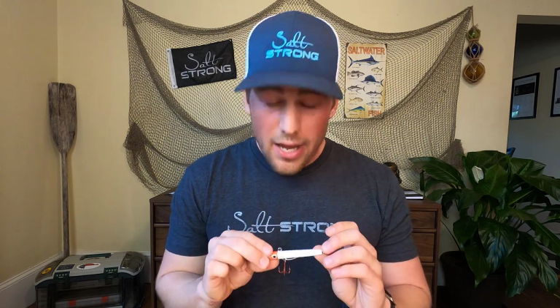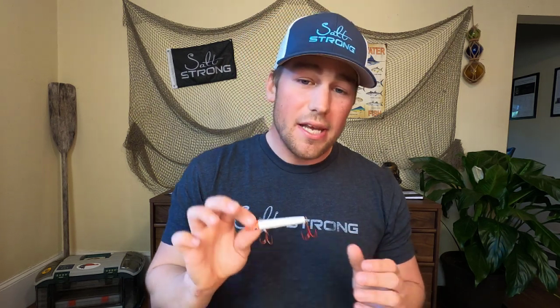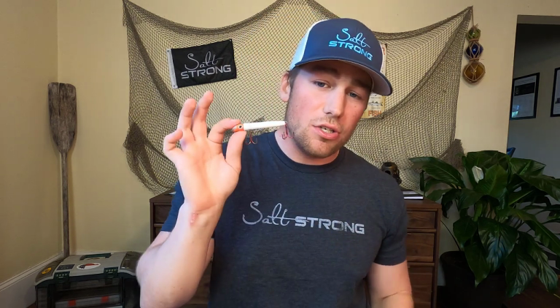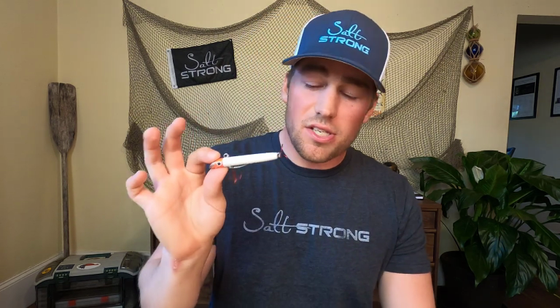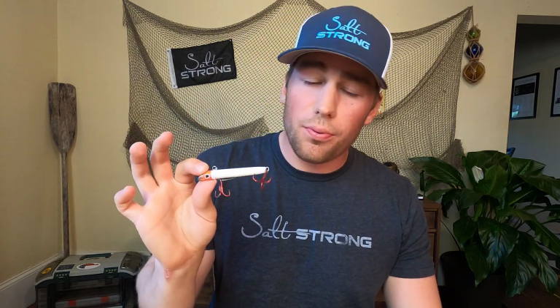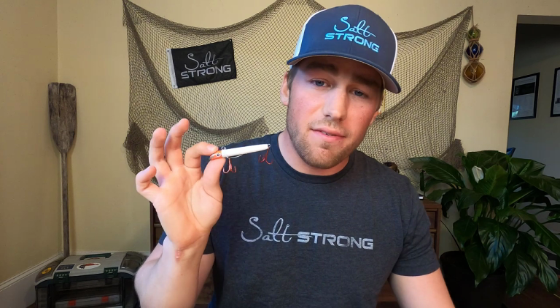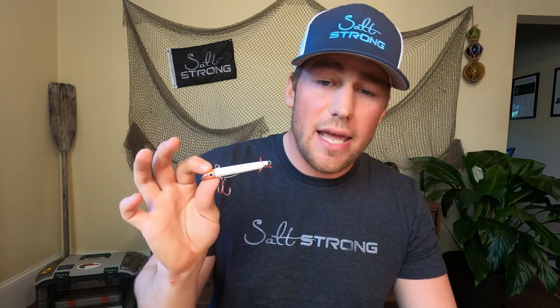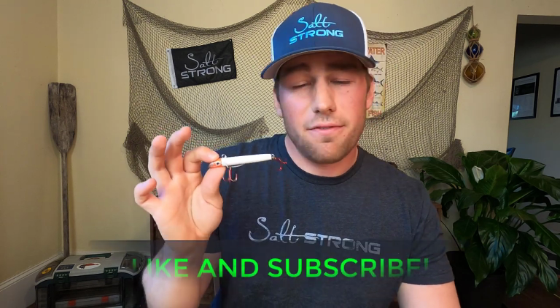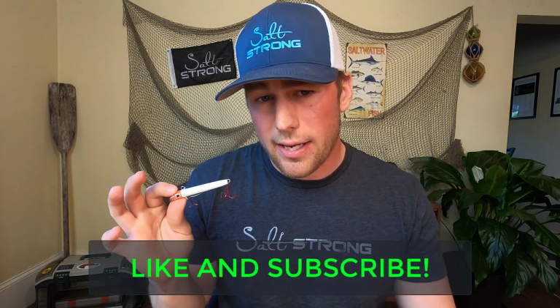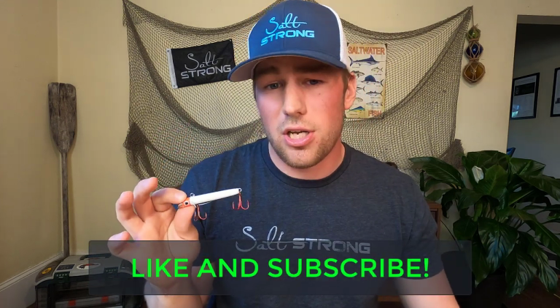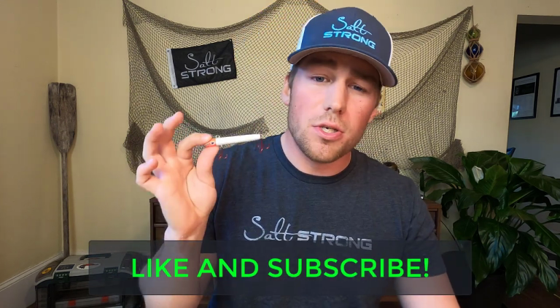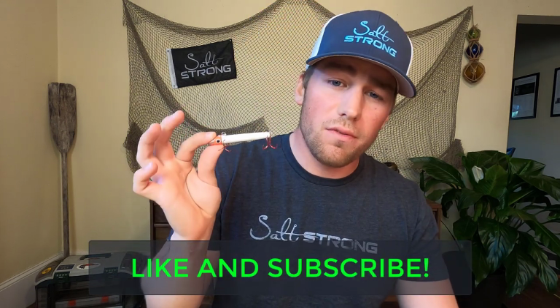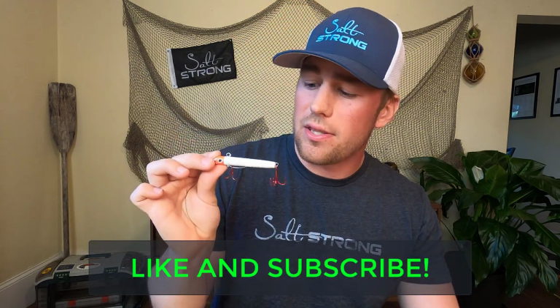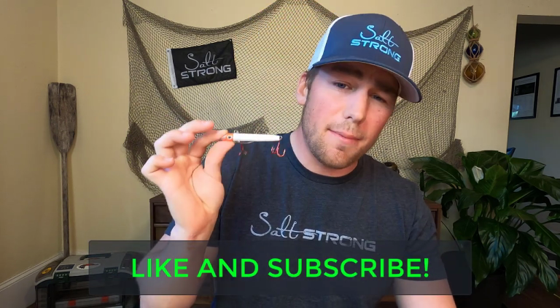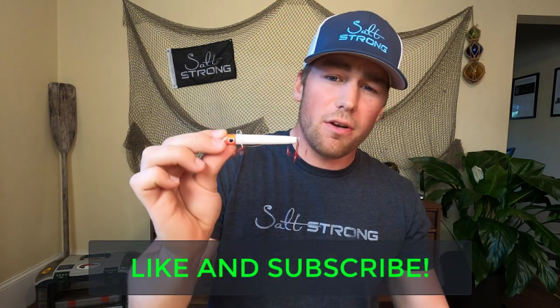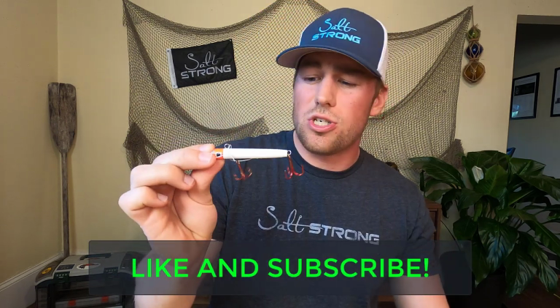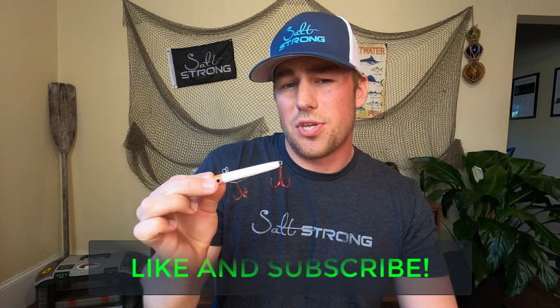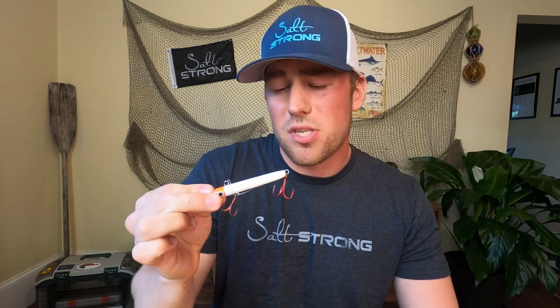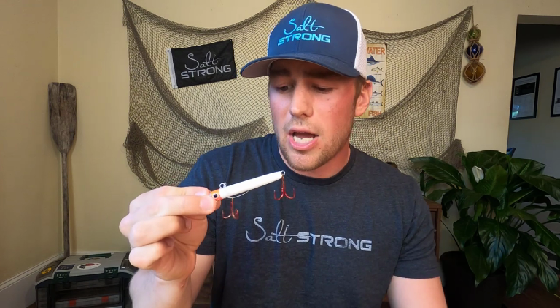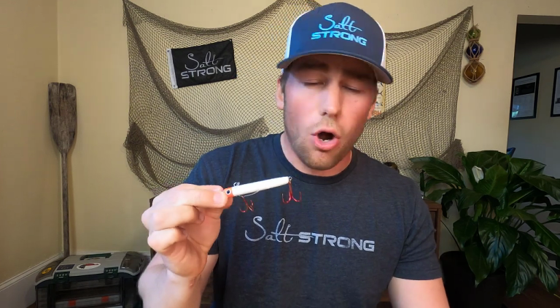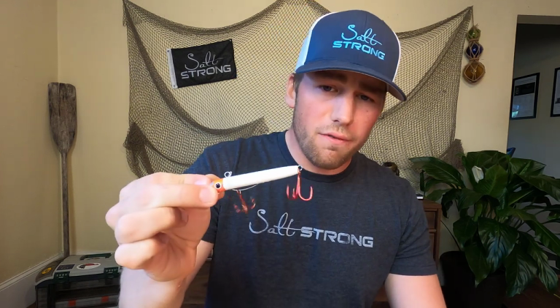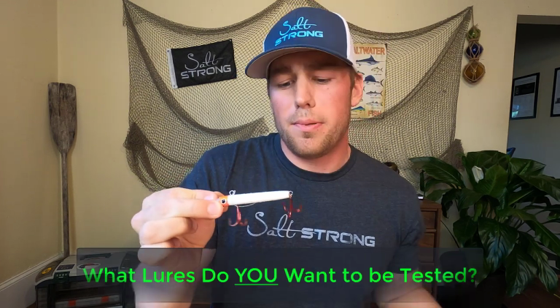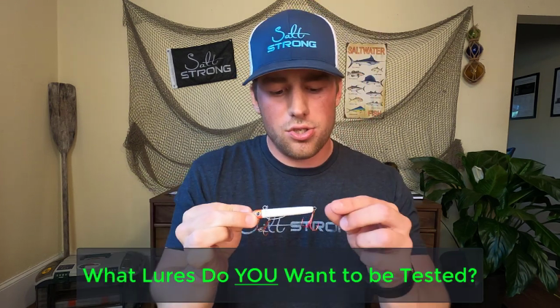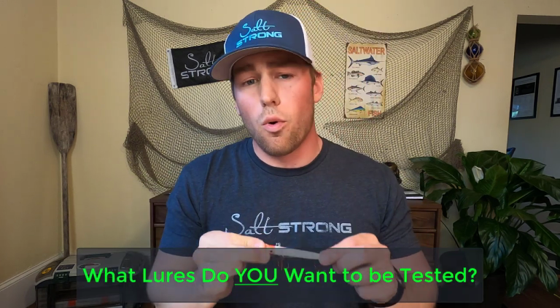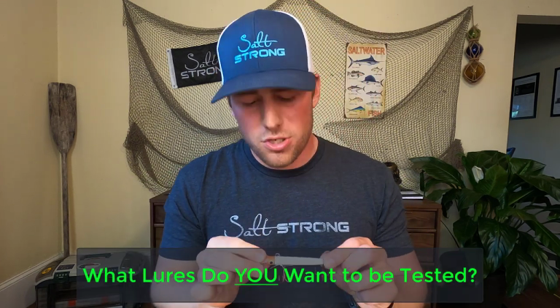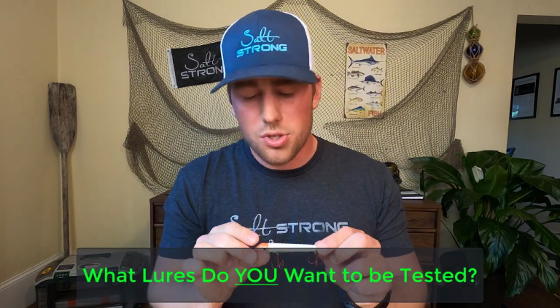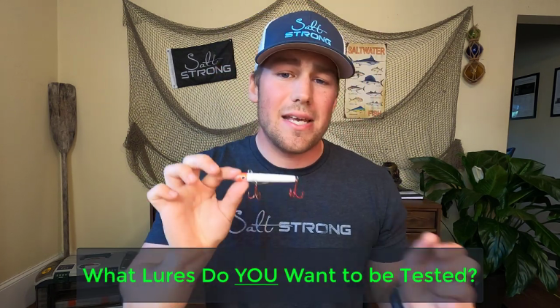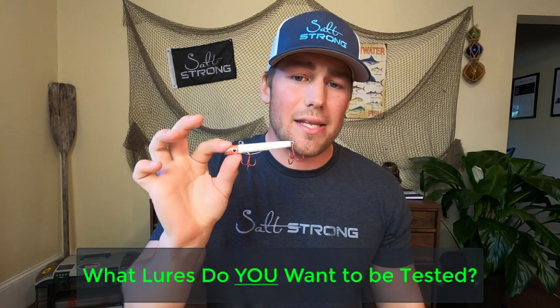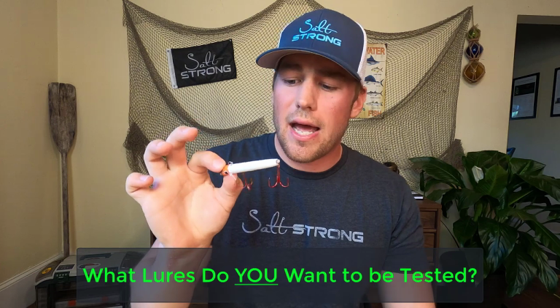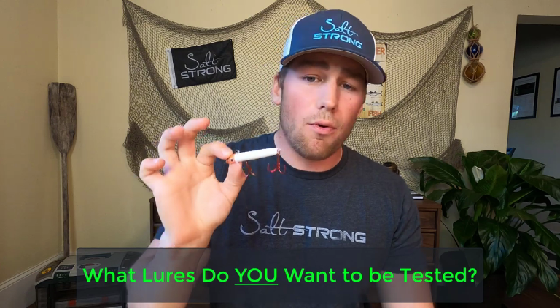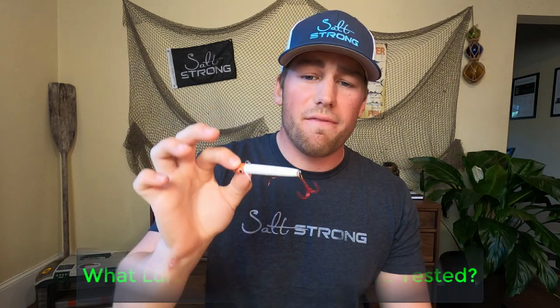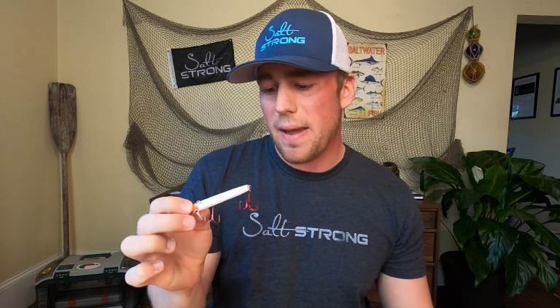If you enjoyed this video, please give it a like and definitely go check out our channel where we do reviews like this. I'm going to be looking for suggestions in the comments from you guys on your favorite beach, surf, or pier fishing lures so I can test them against this one and report my findings back to you.